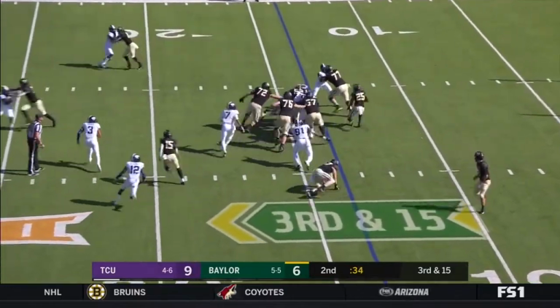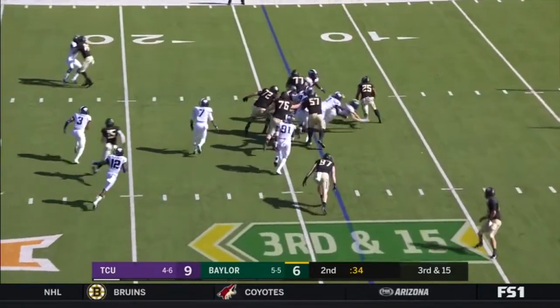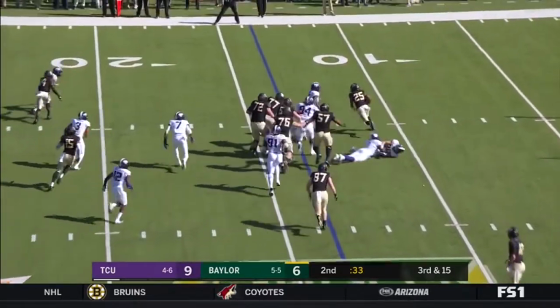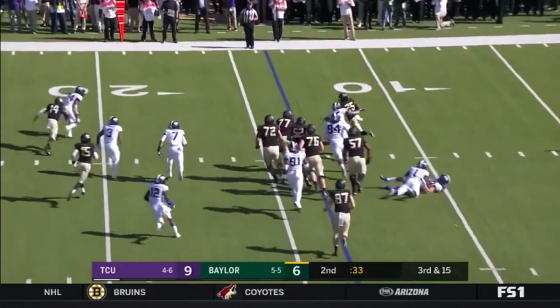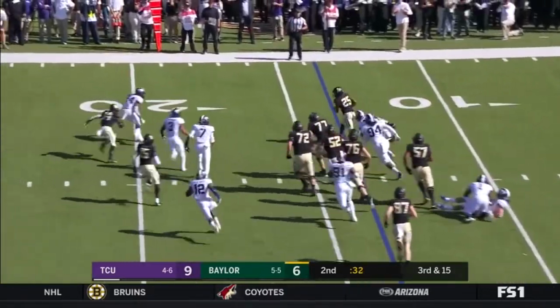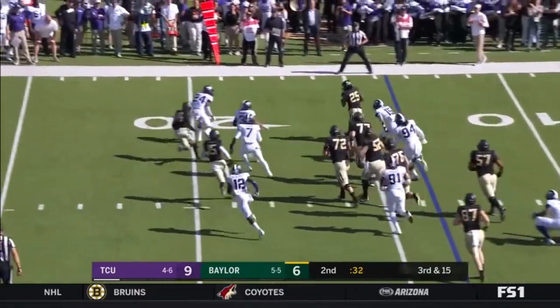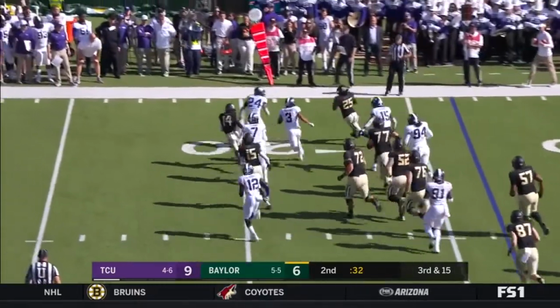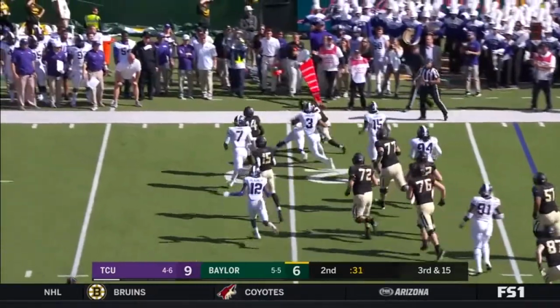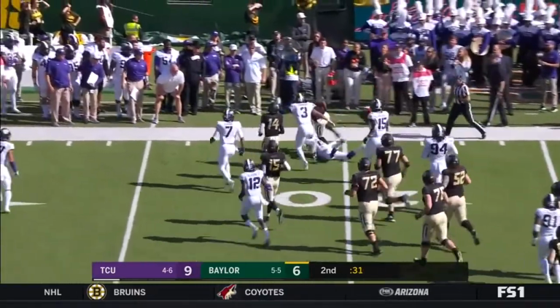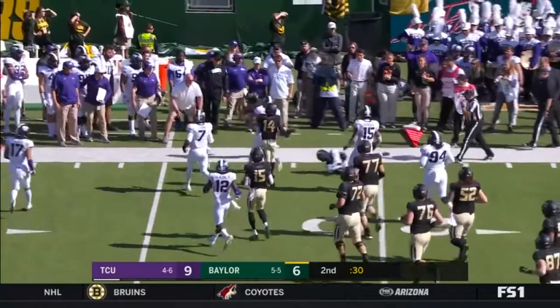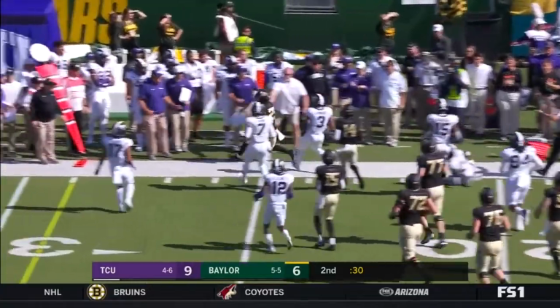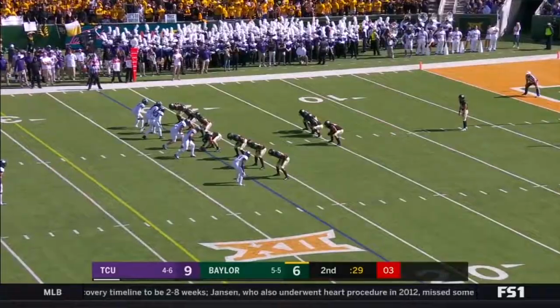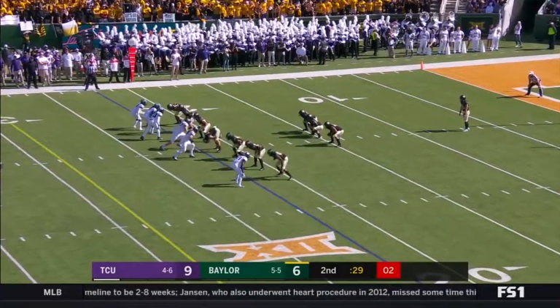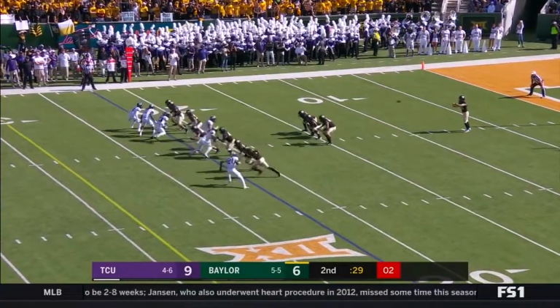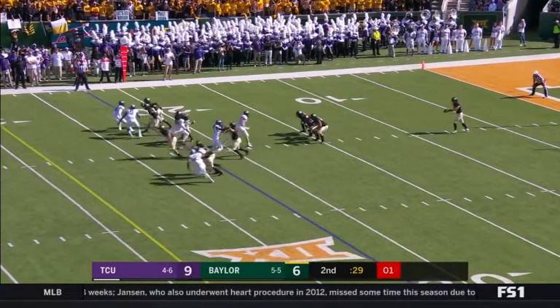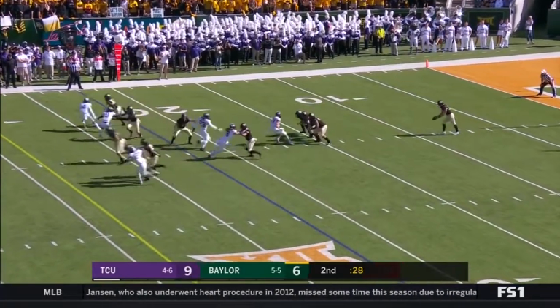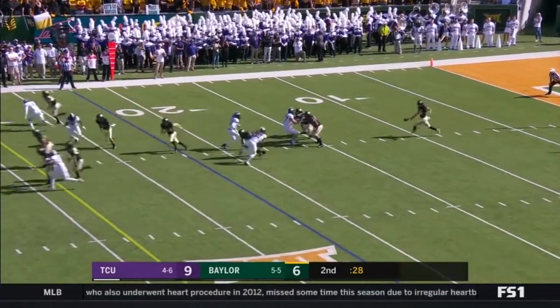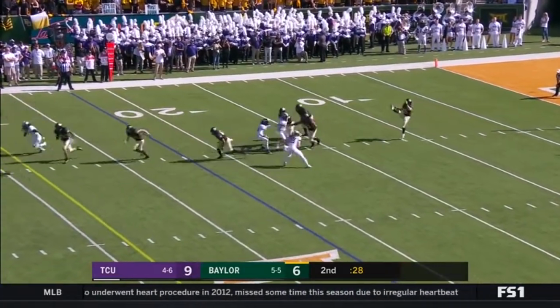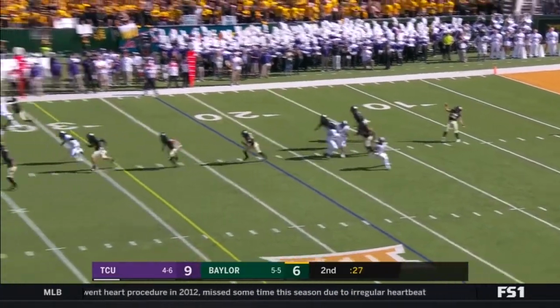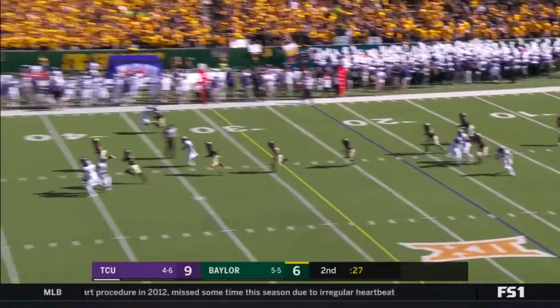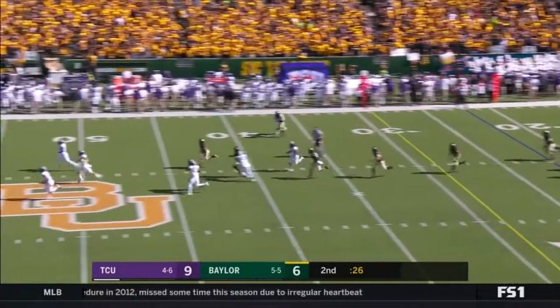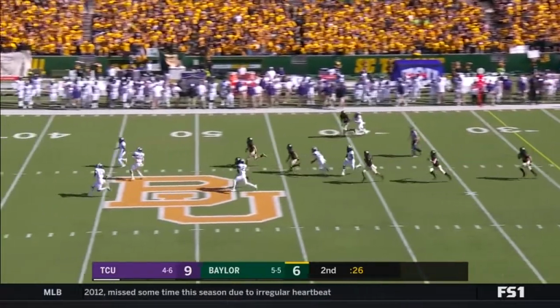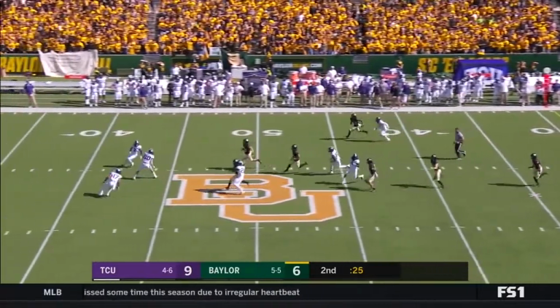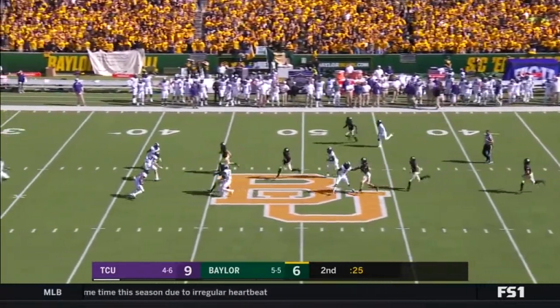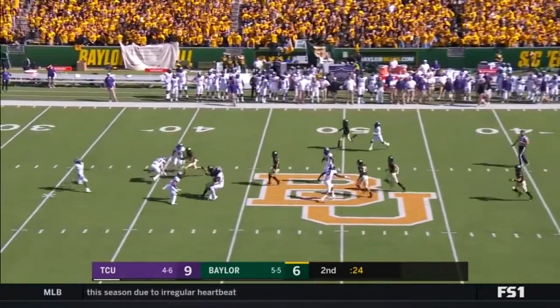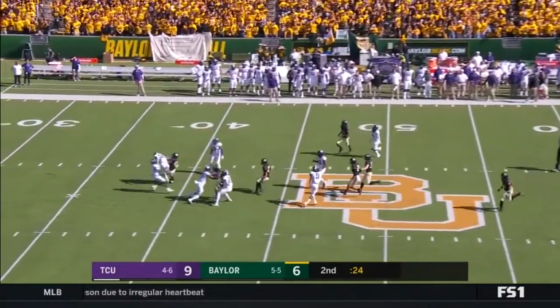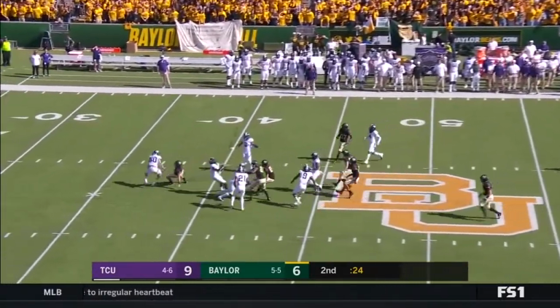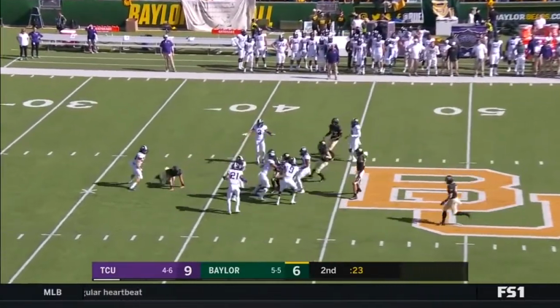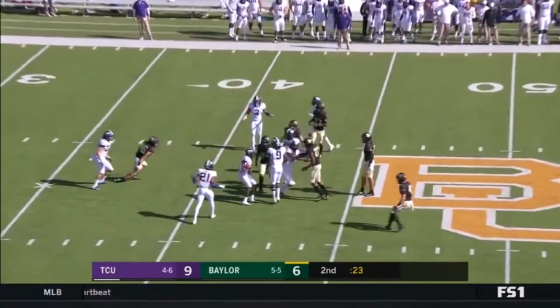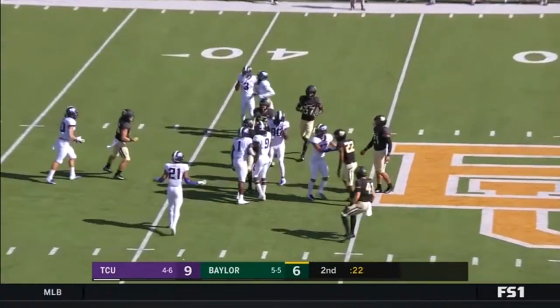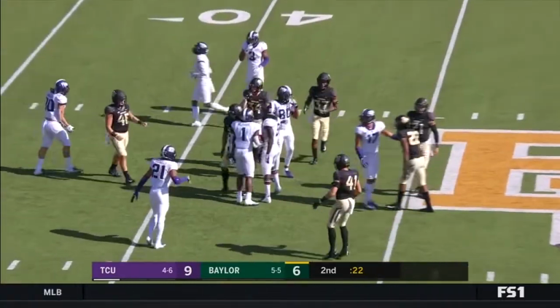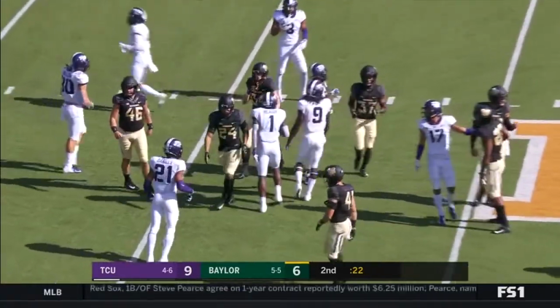A handoff to Ebner, and he gets thrown to the ground. Ebner trying to bounce it outside, lowers the shoulder. Rager there — he's the most electric player on the field. There is a late man coming on for TCU. Rager made the fair catch.